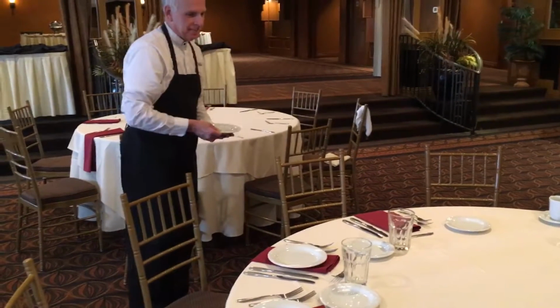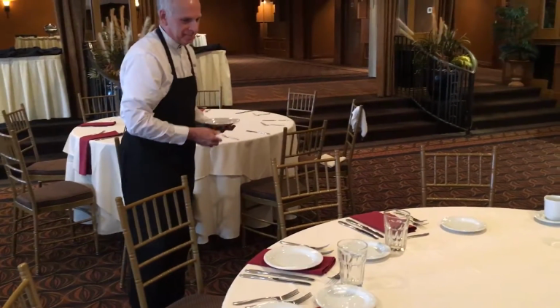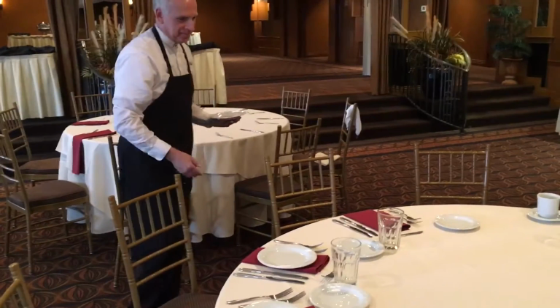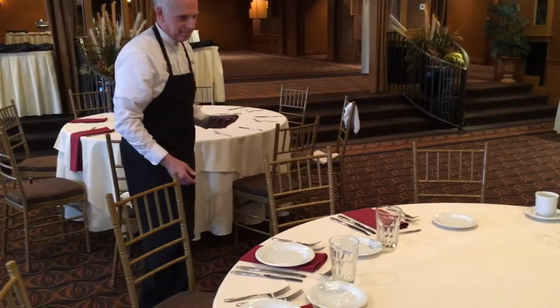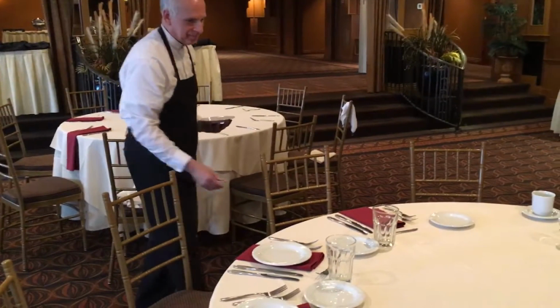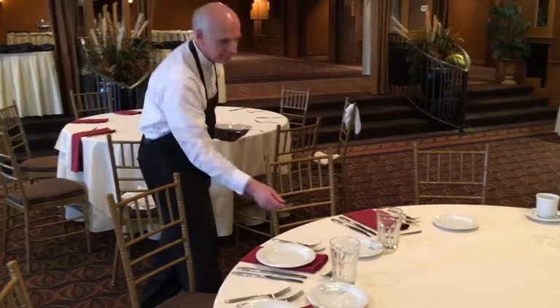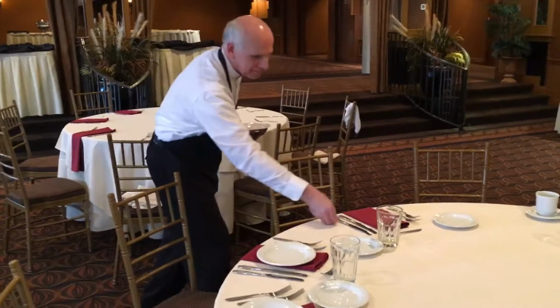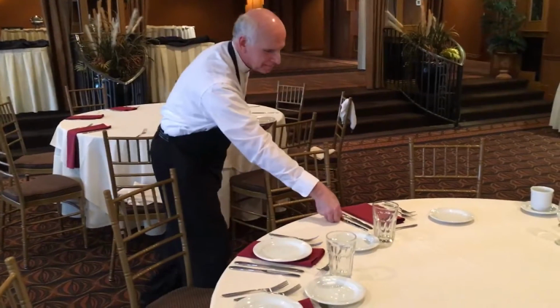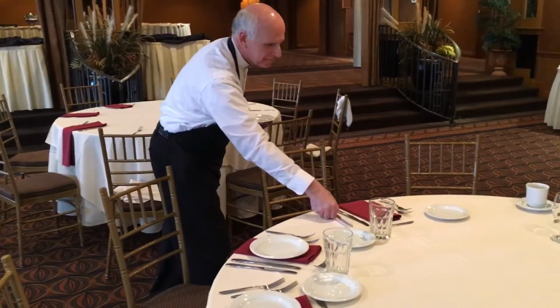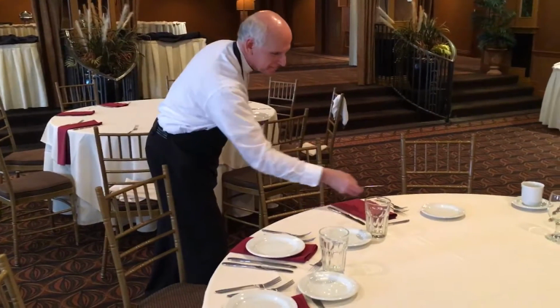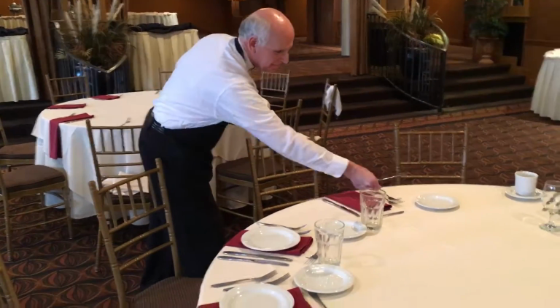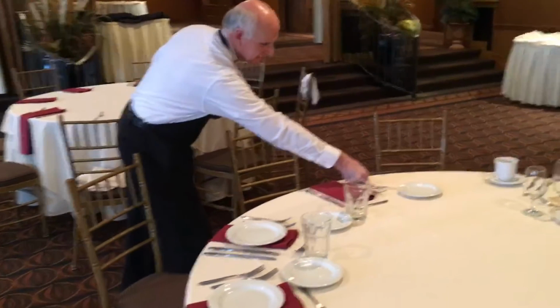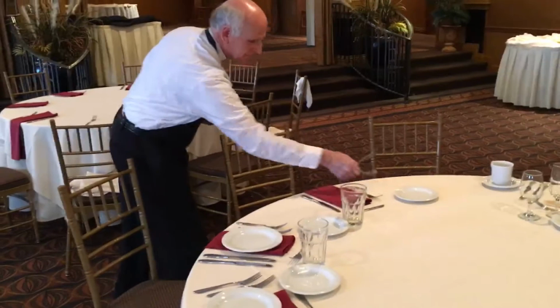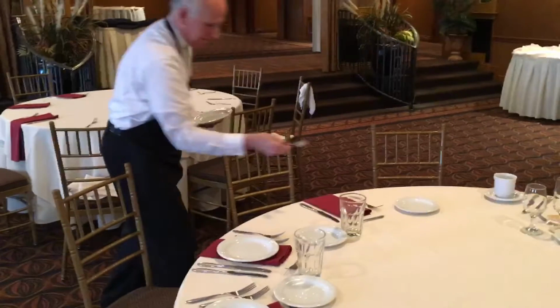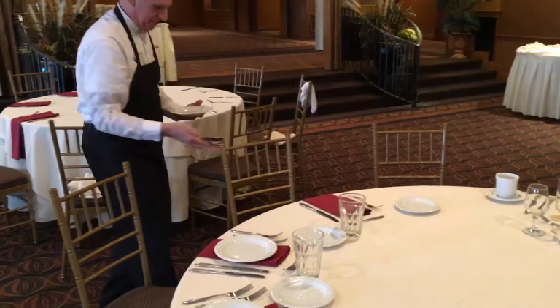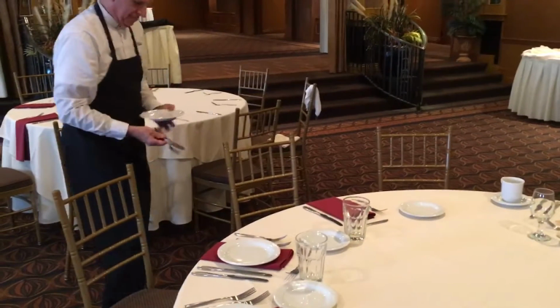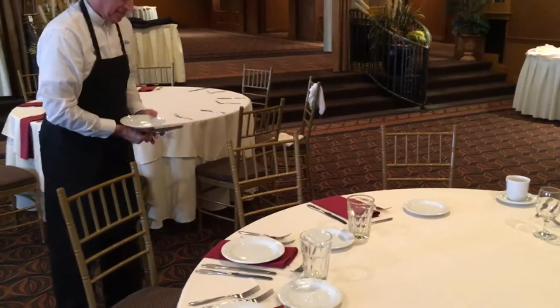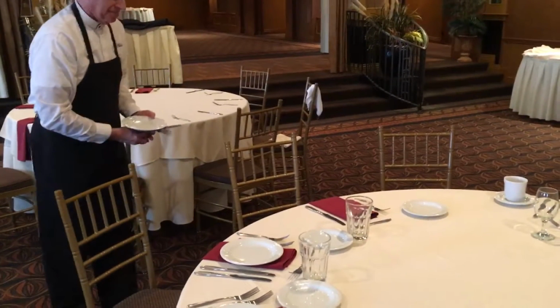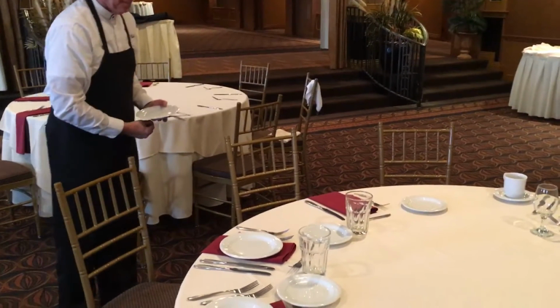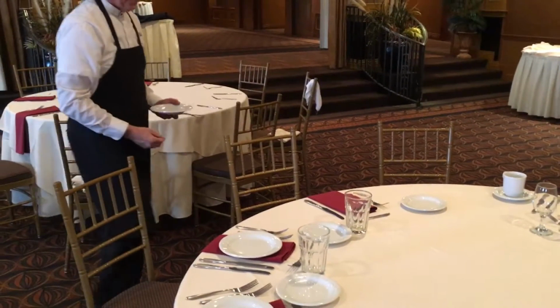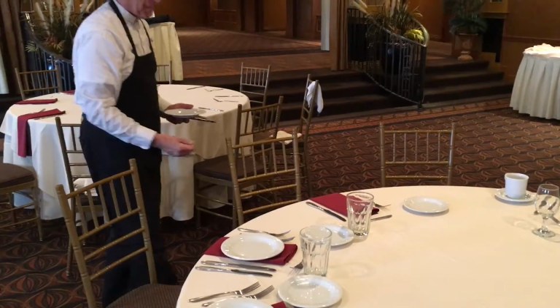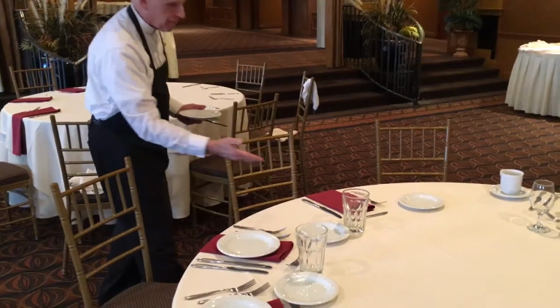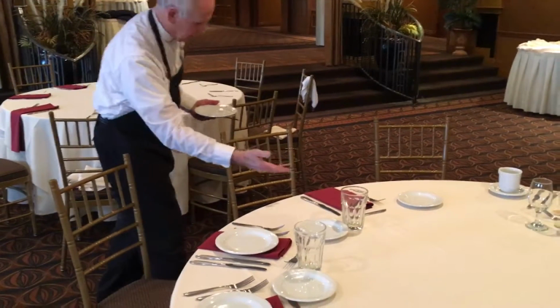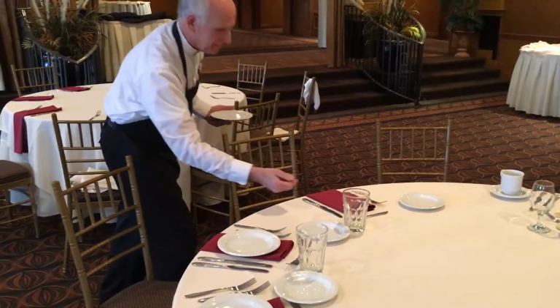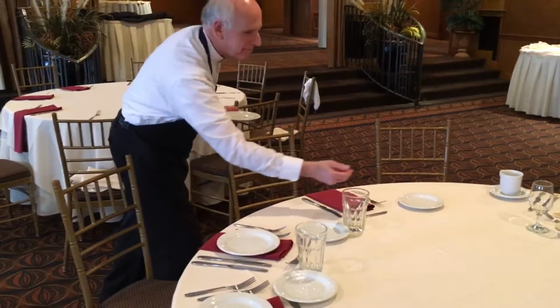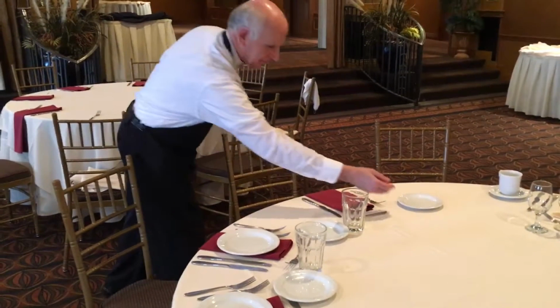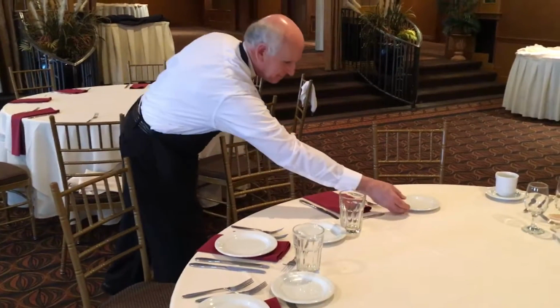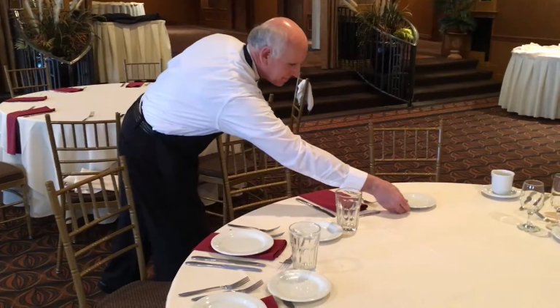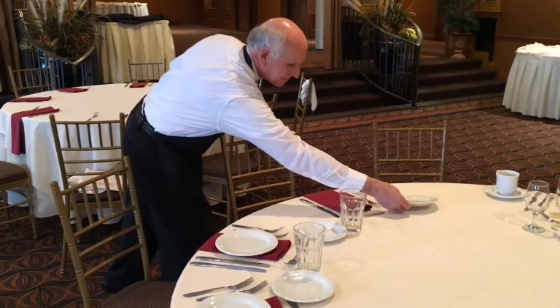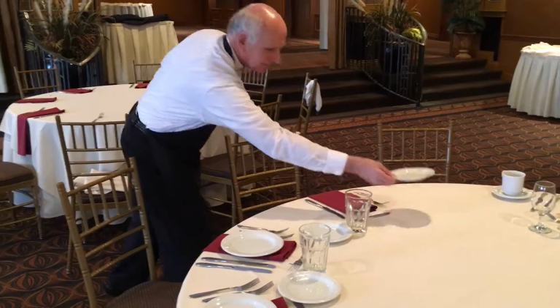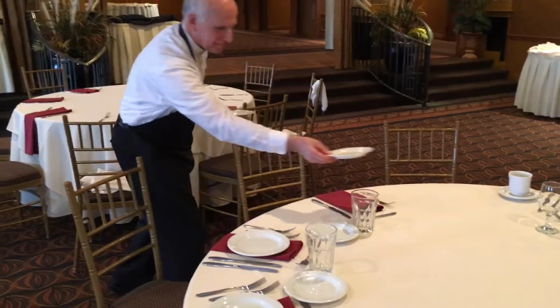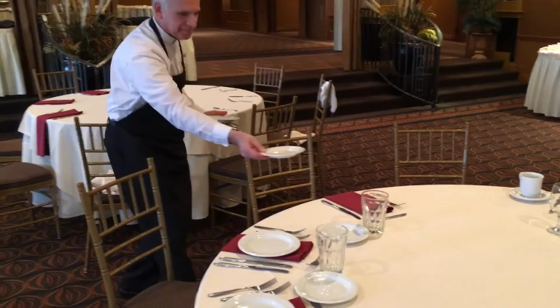He will tuck the plate behind the guest, then pick up one knife and one fork. If it's okay with the guest and there's nothing on the bread and butter plate, he will clear that plate as well.